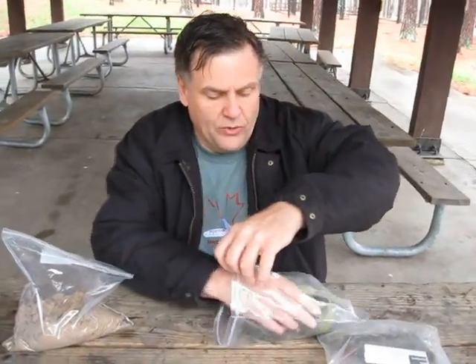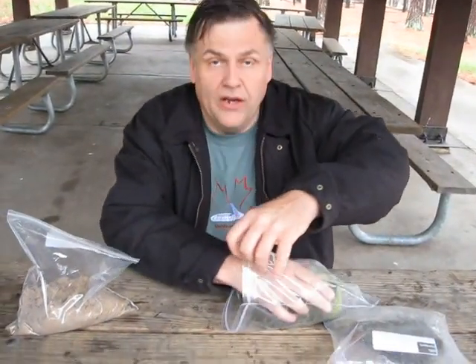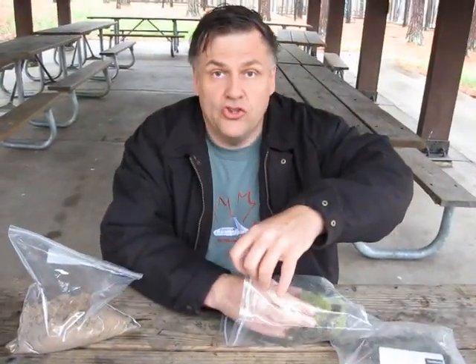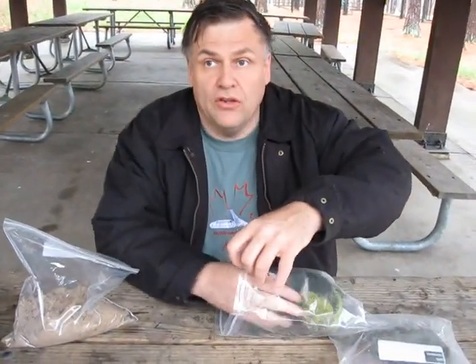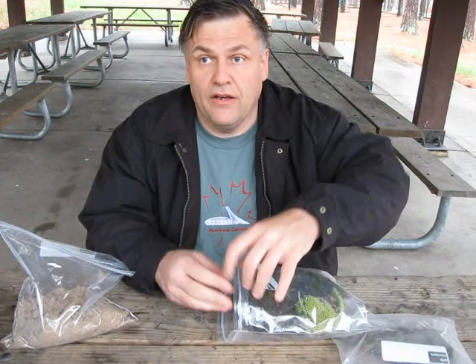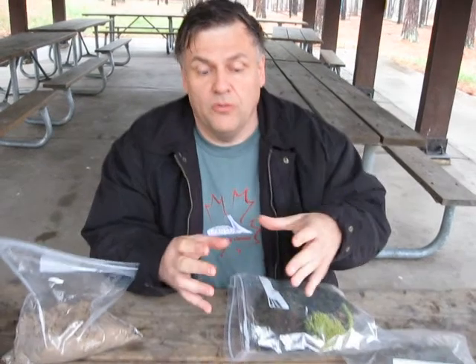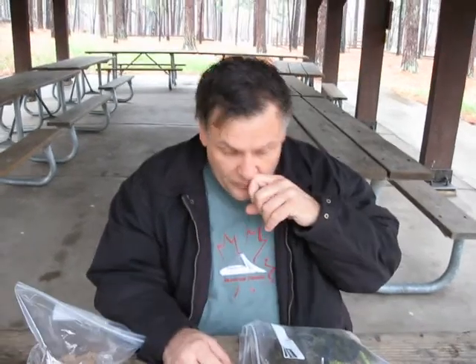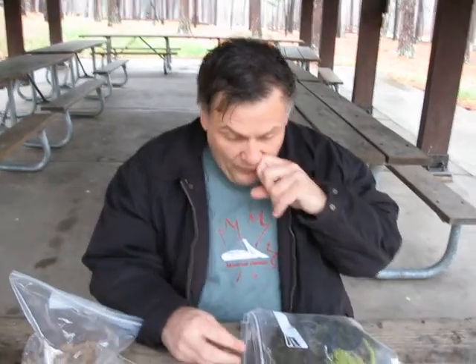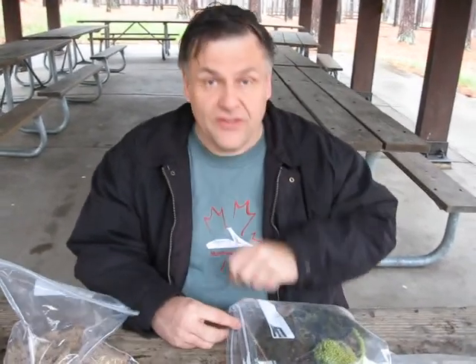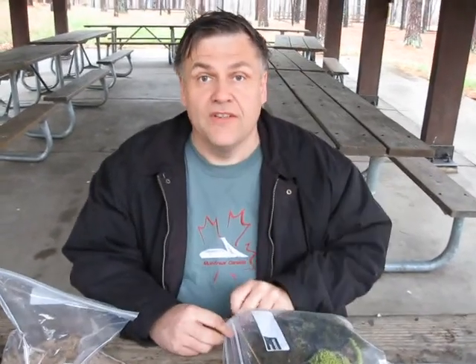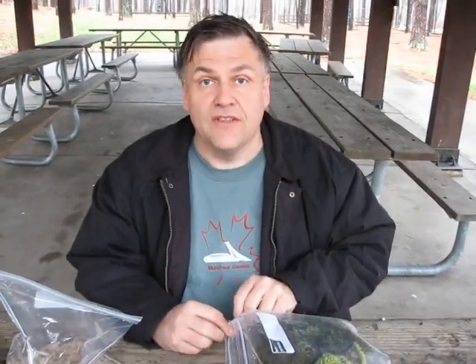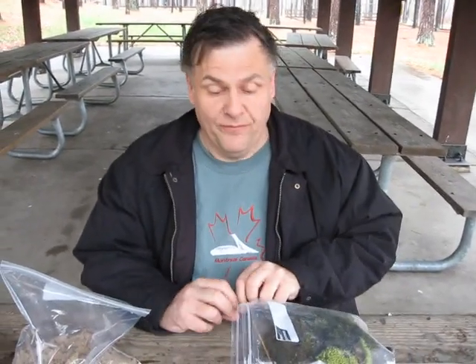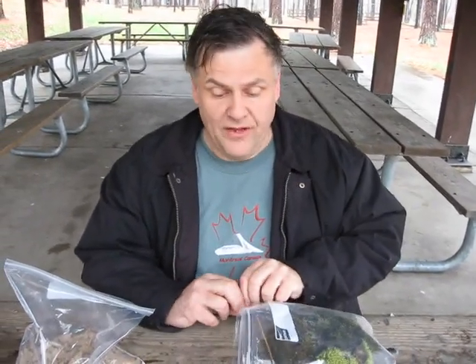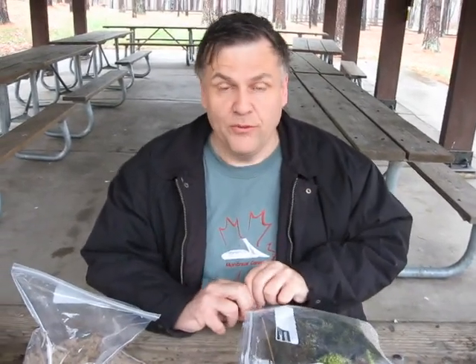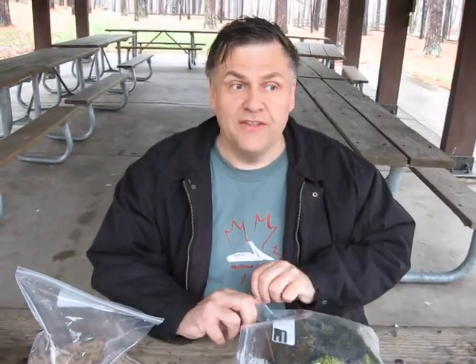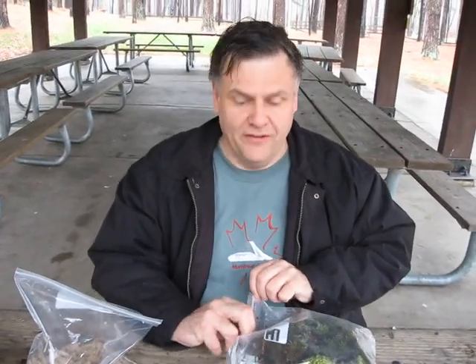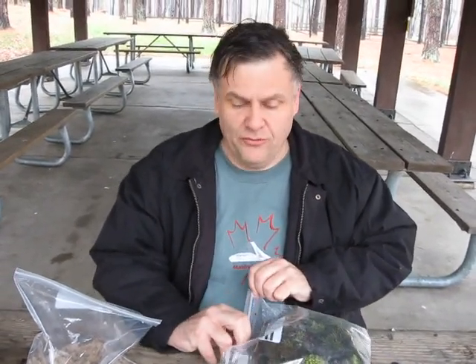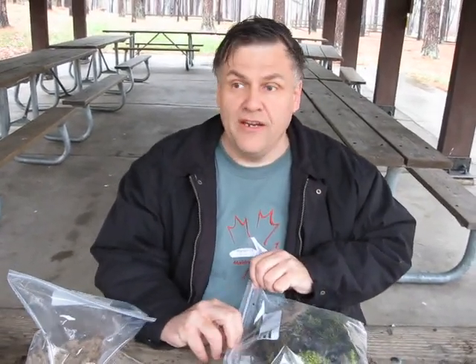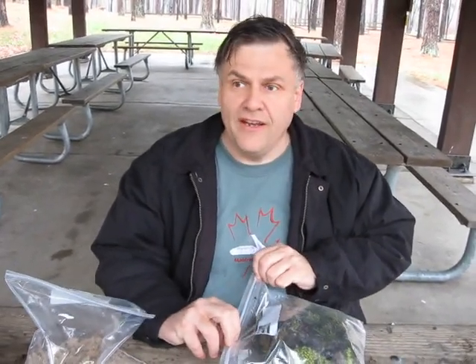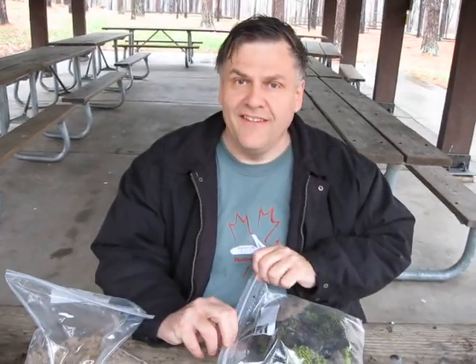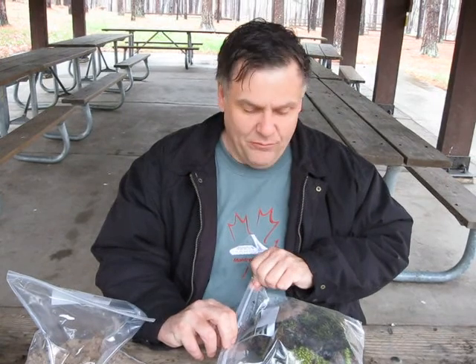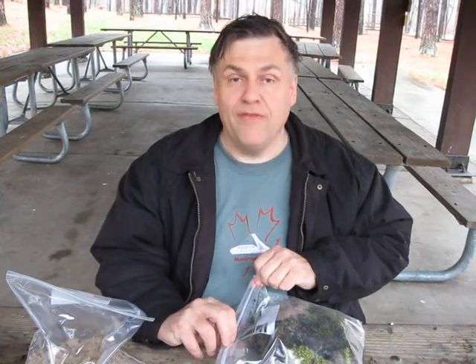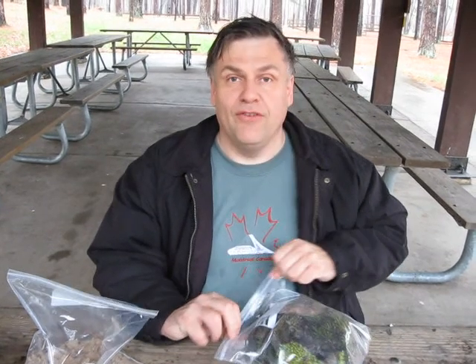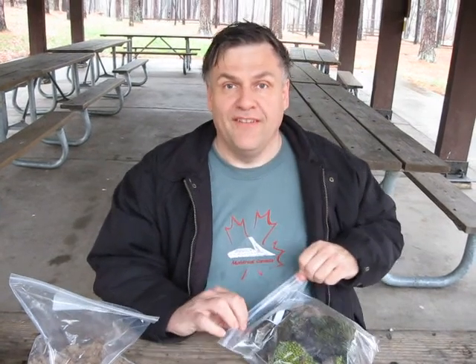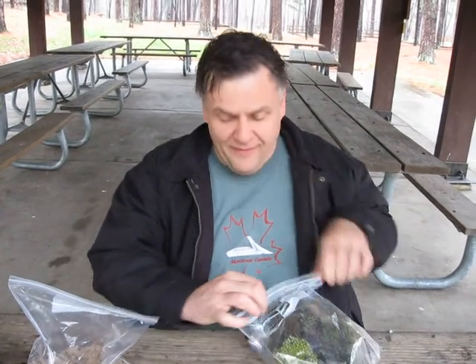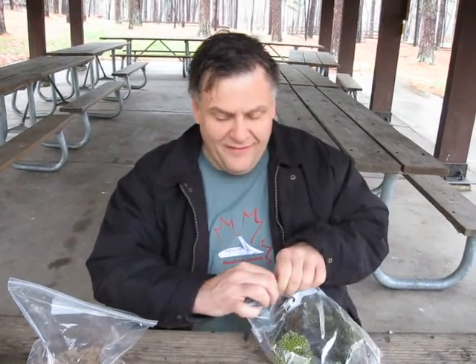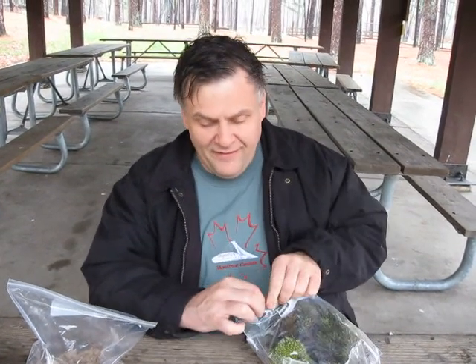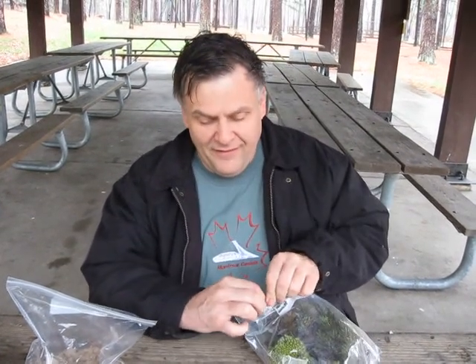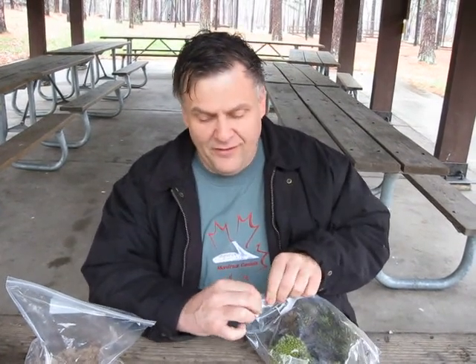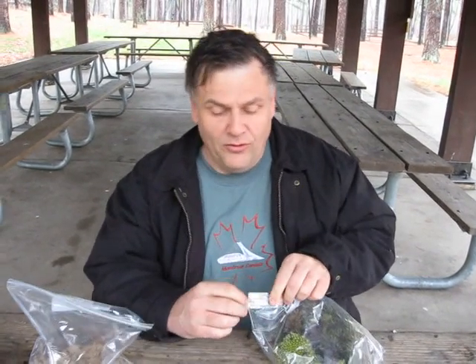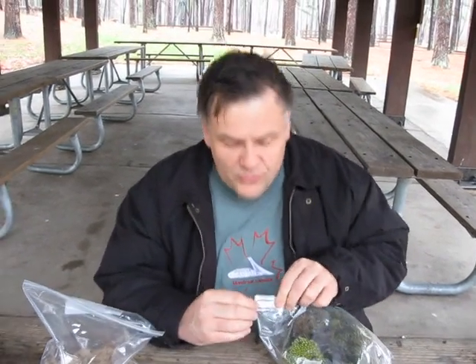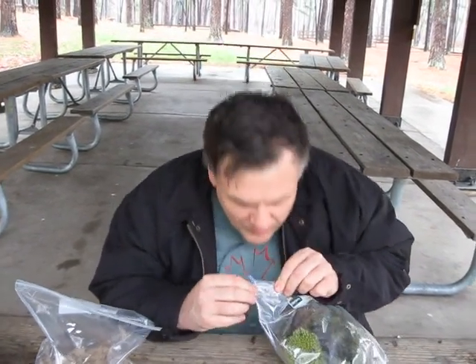And when we're done, it should look like a little miniature forest. So that's what we're doing today on this rainy day. But we're having fun, and a little smoochy time too.